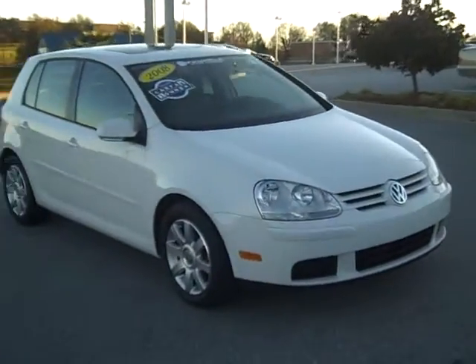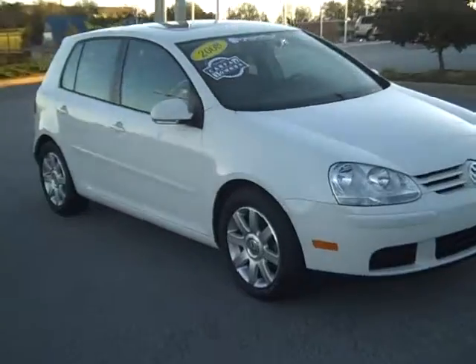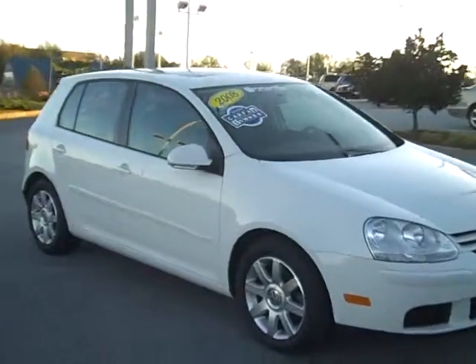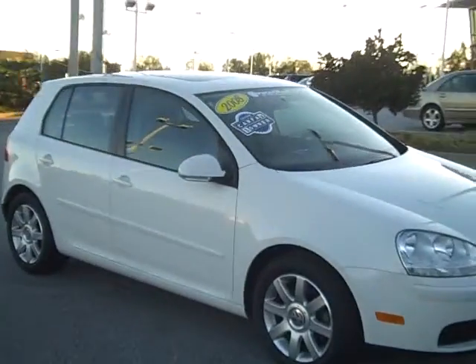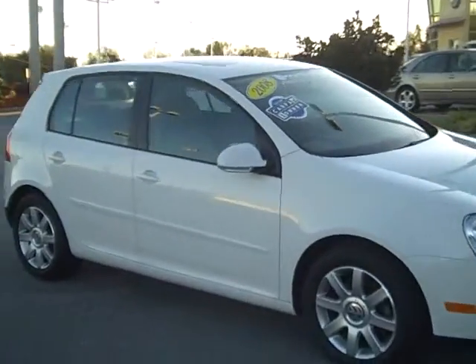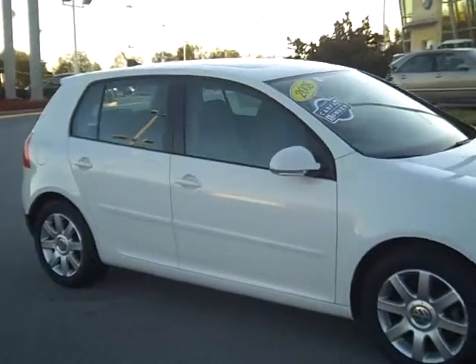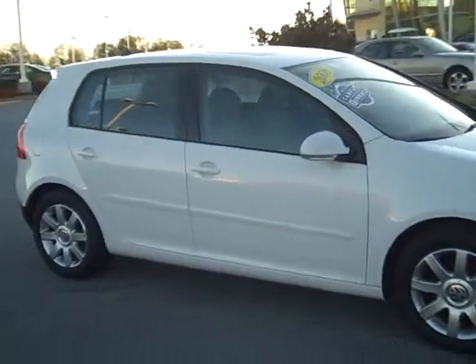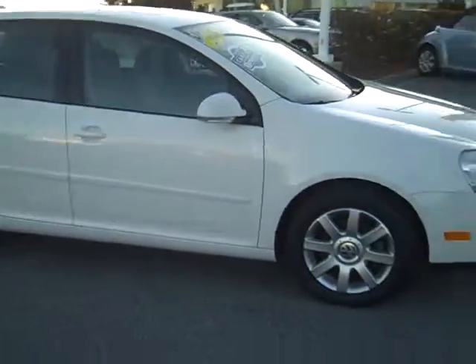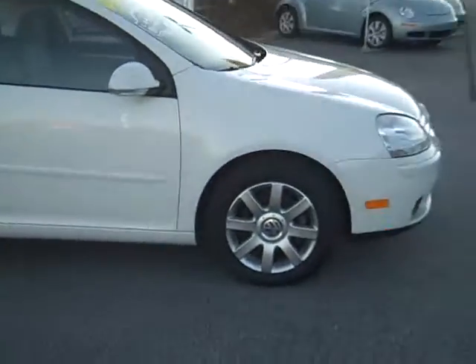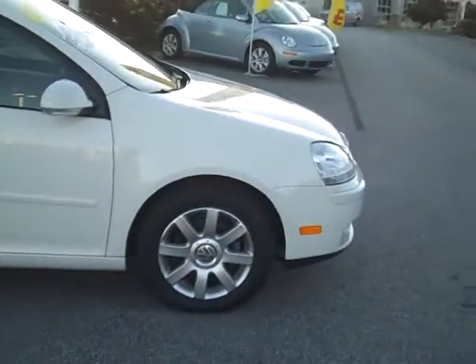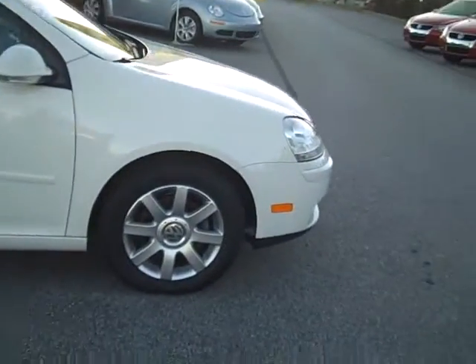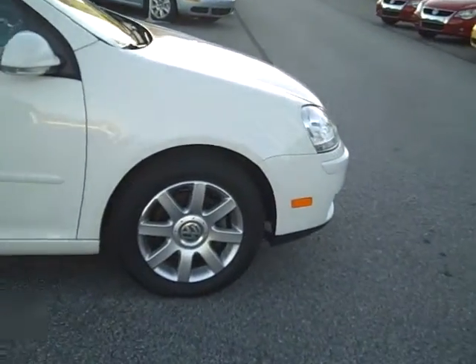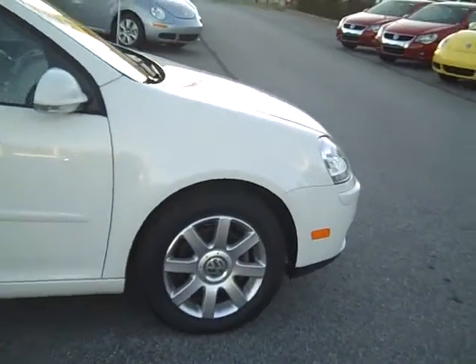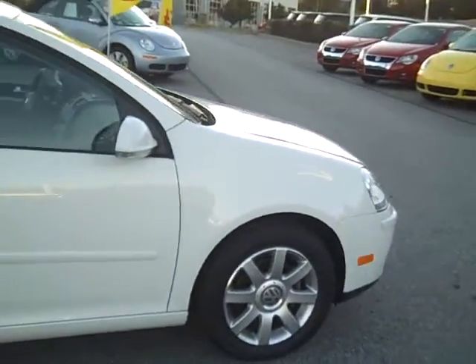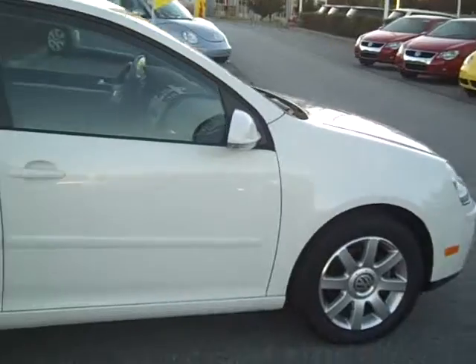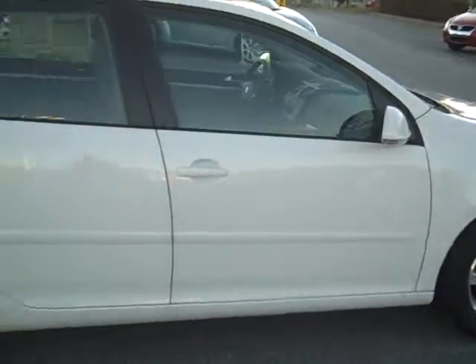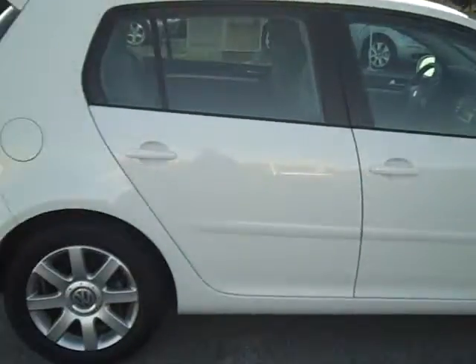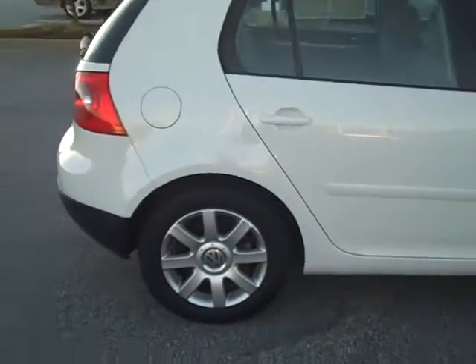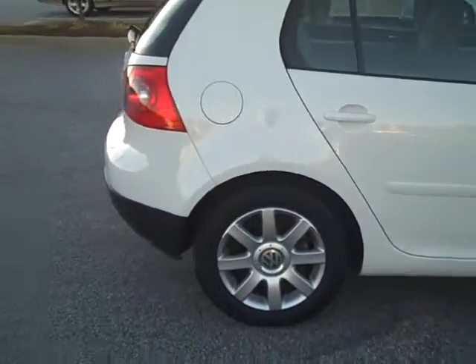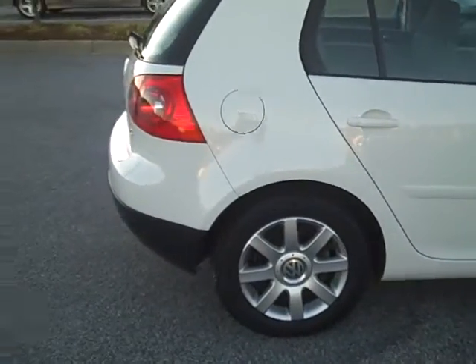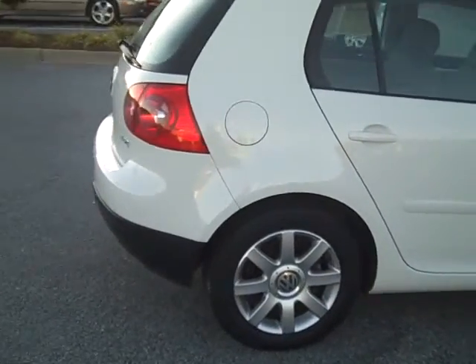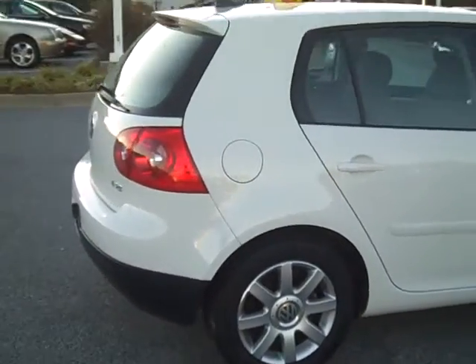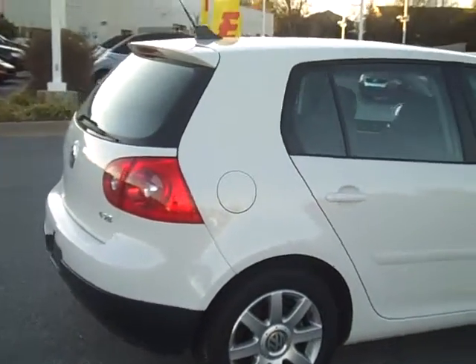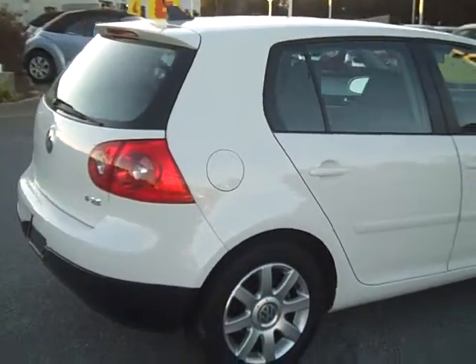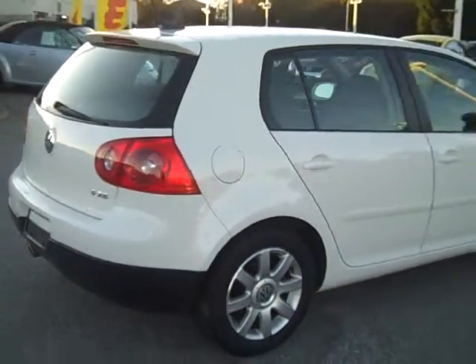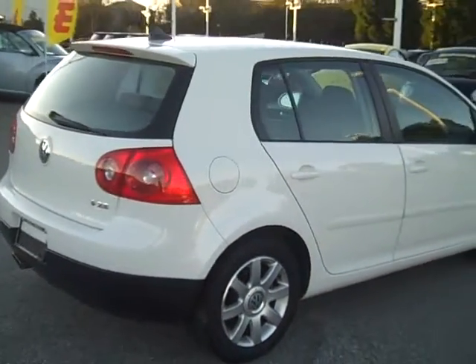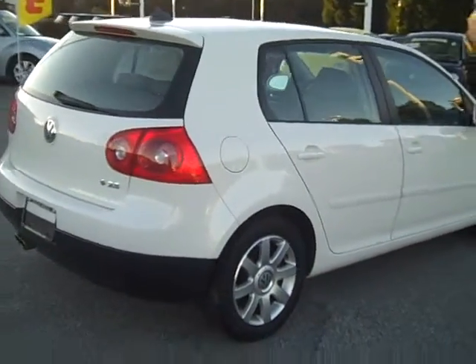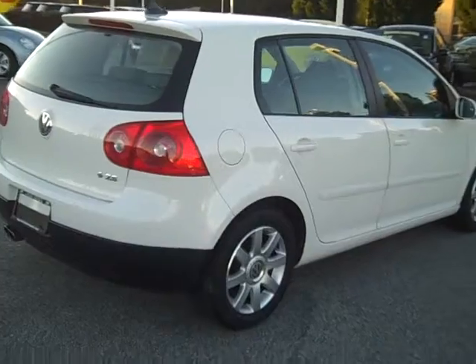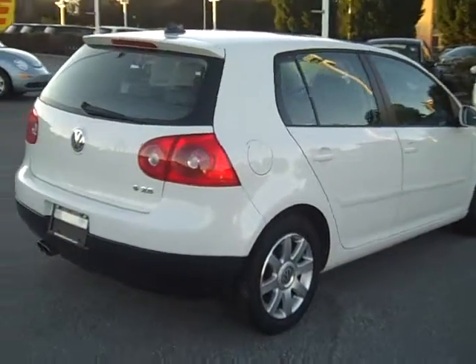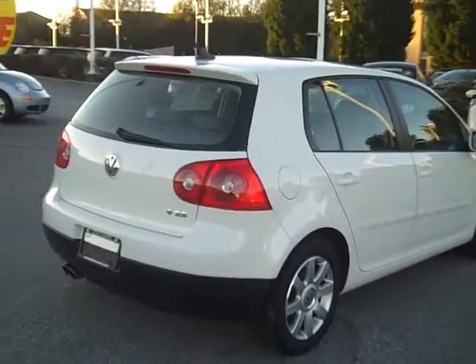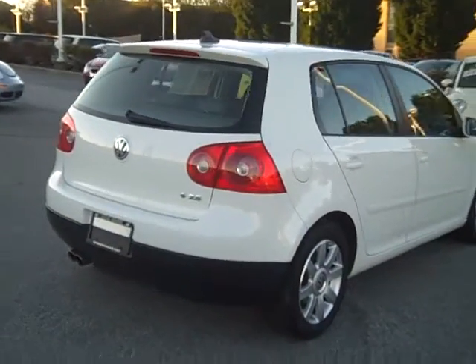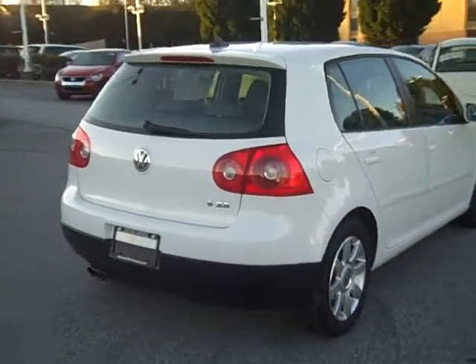Four door Rabbit, white — a very popular color. You've got the alloy wheels, and it's a 2008 model. There's nothing bad to be said about this car at all; it looks like any brand new one we have here on the lot.